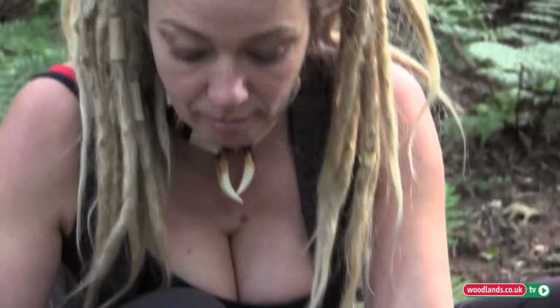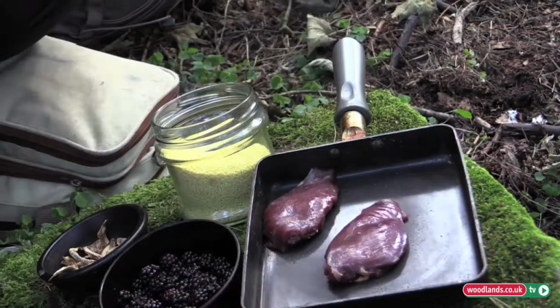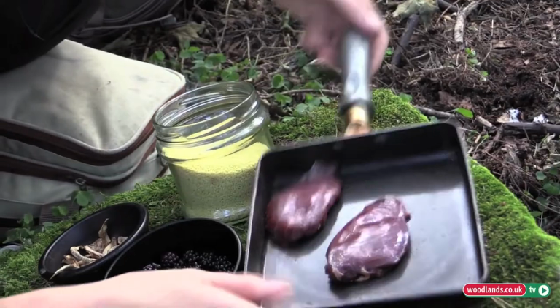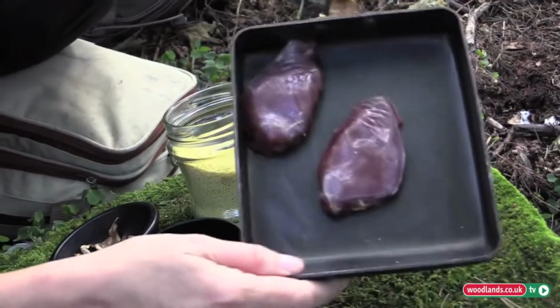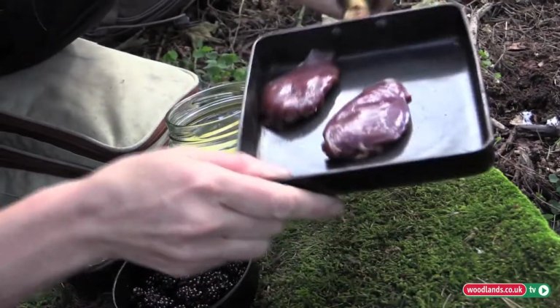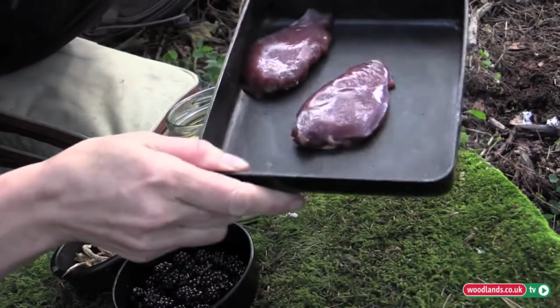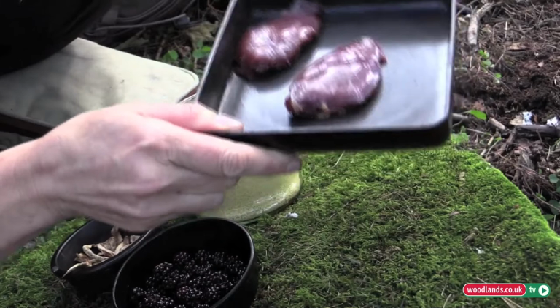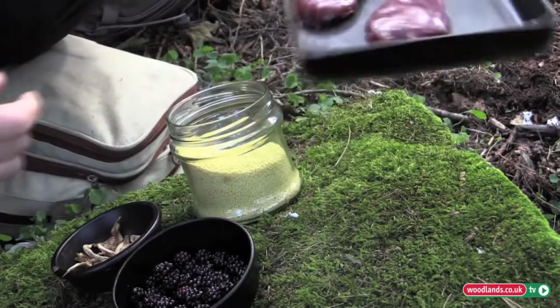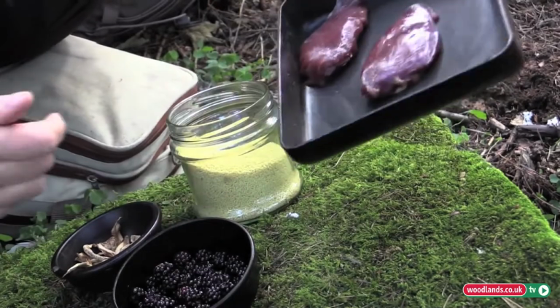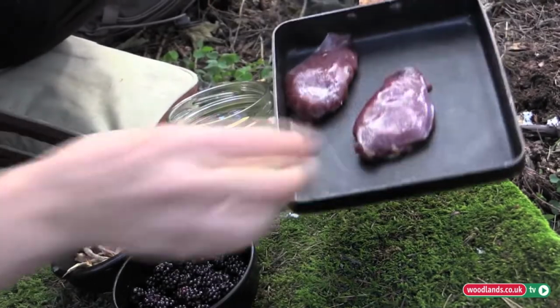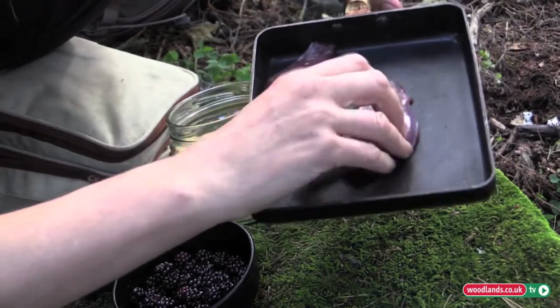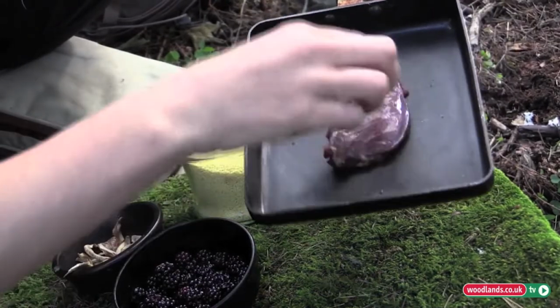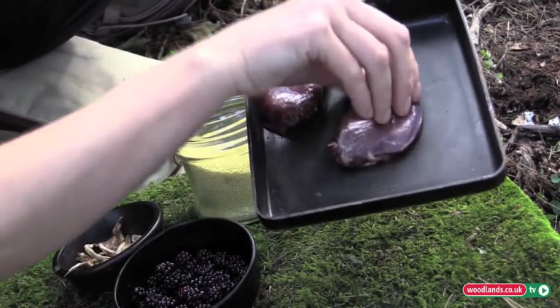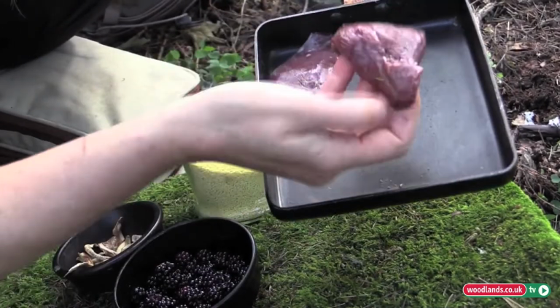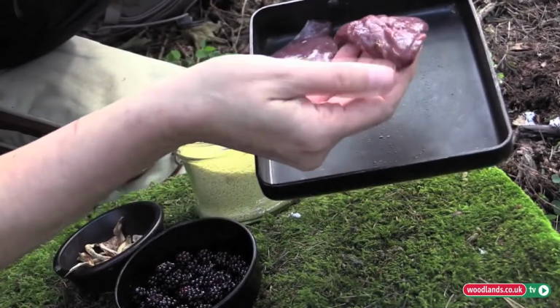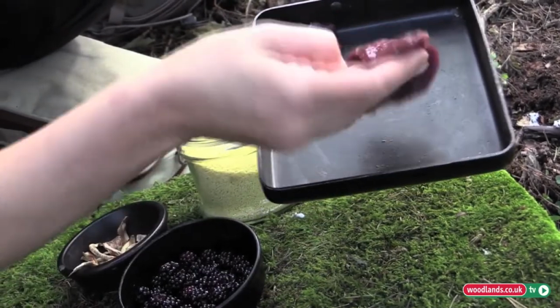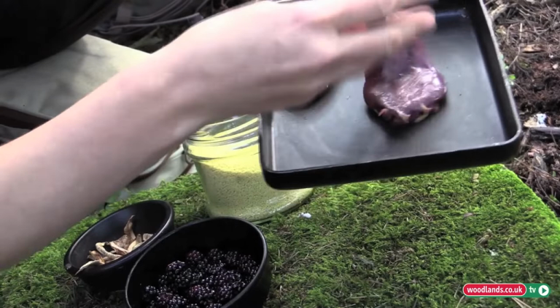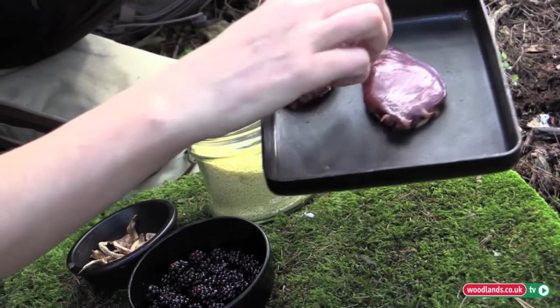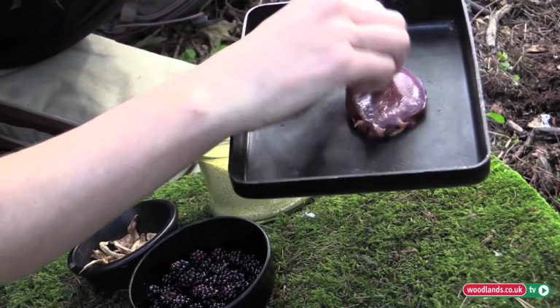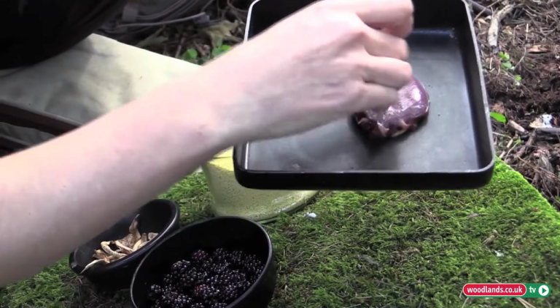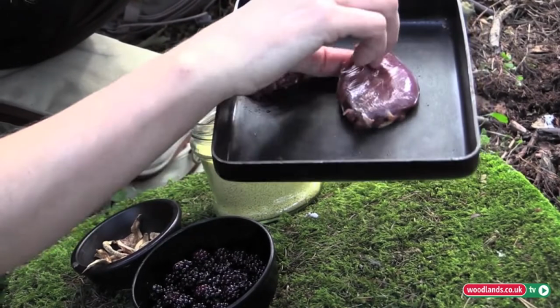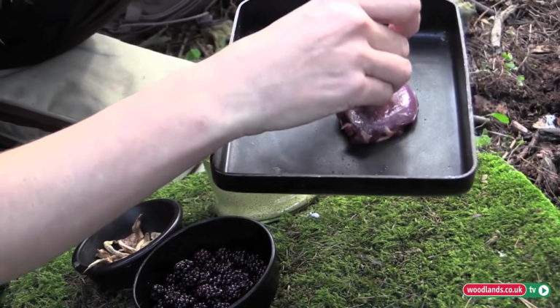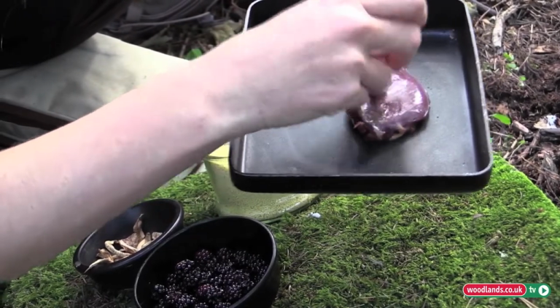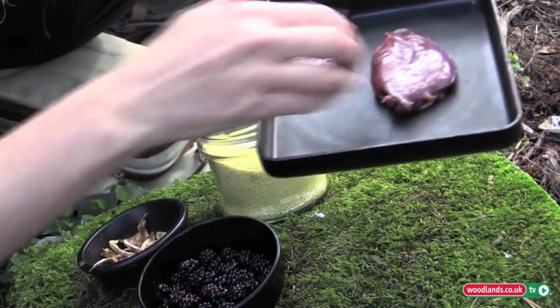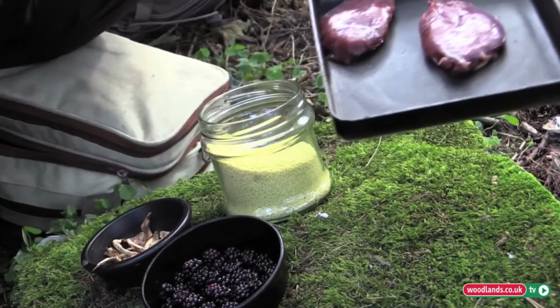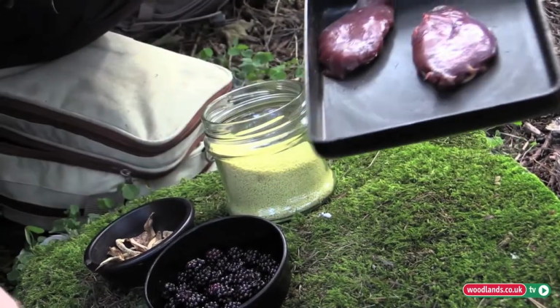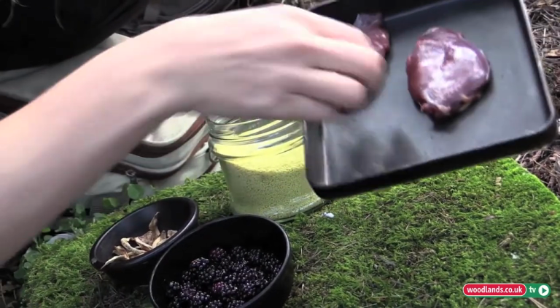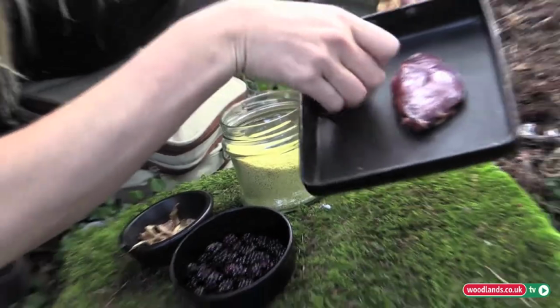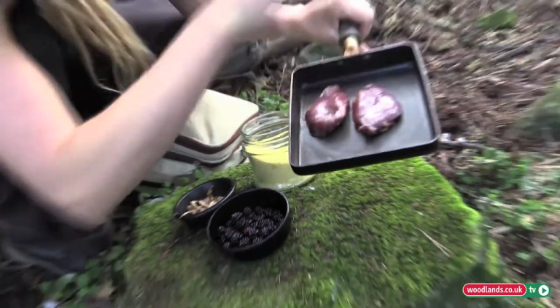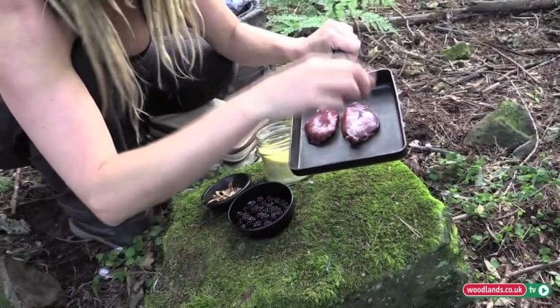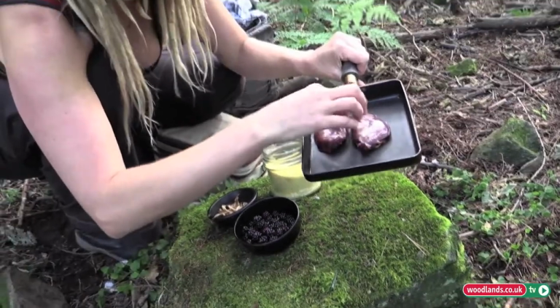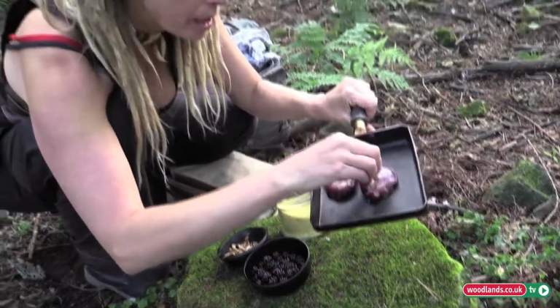In my lovely Japanese 100 yen shop pan, we have two delicious wild woodland wood pigeon breasts, which were found on the road just outside this wood here.